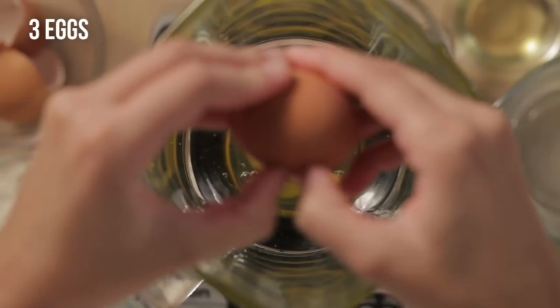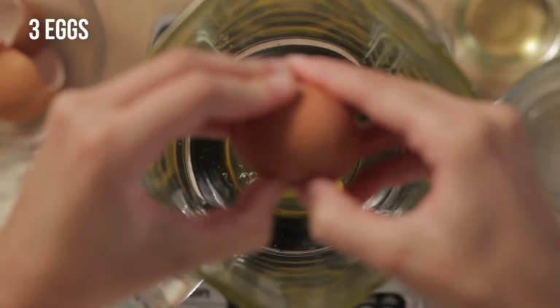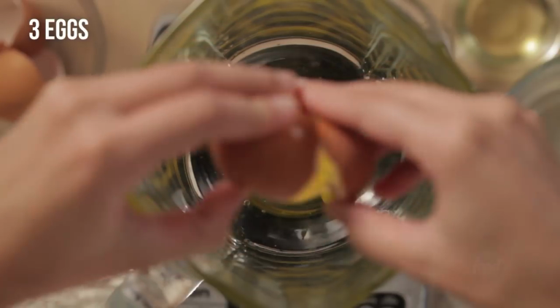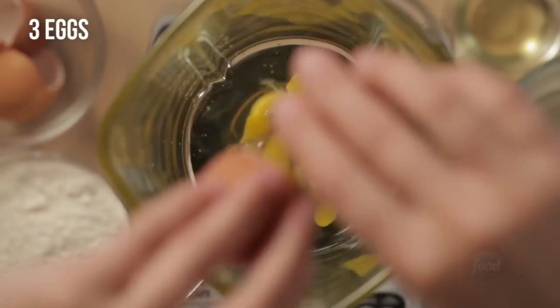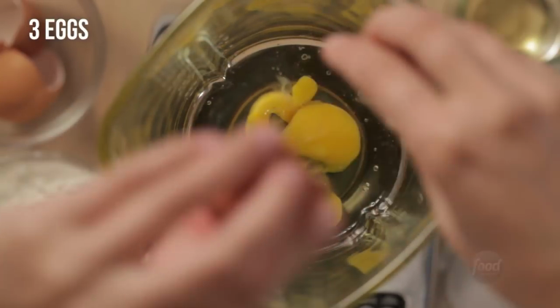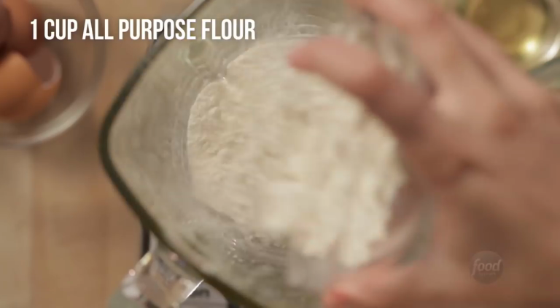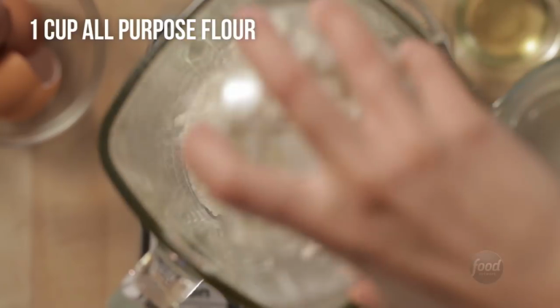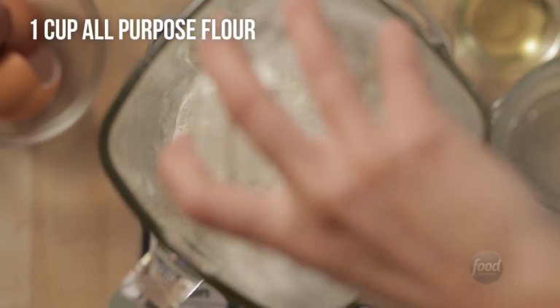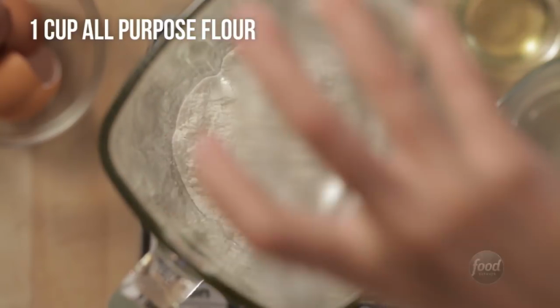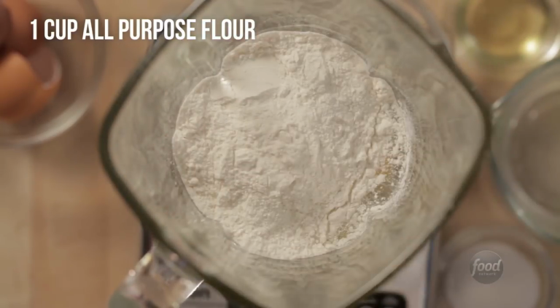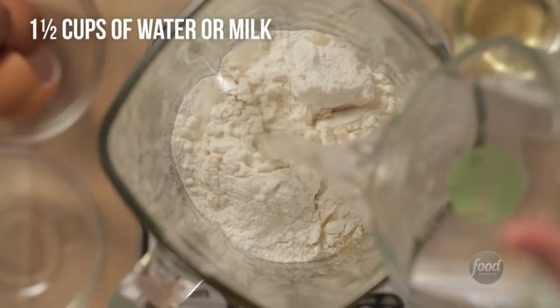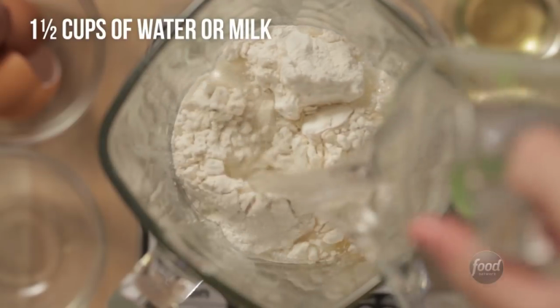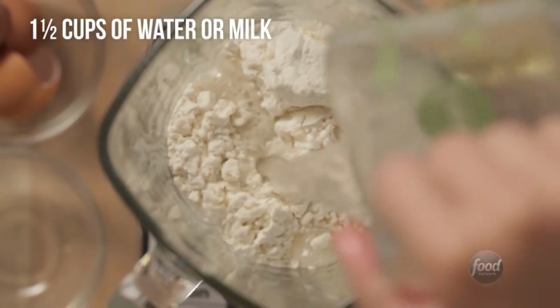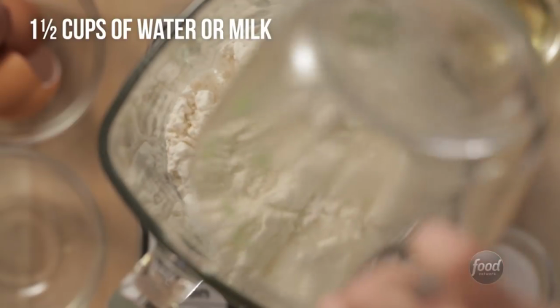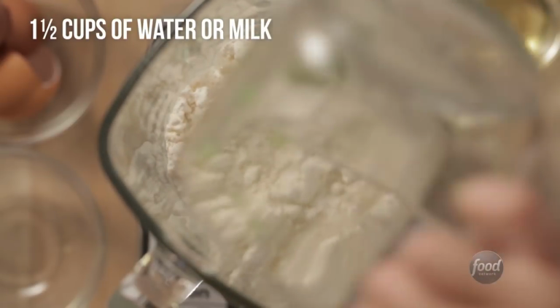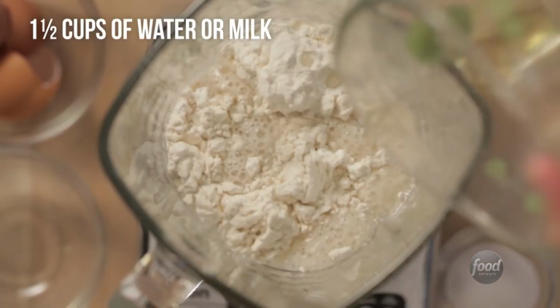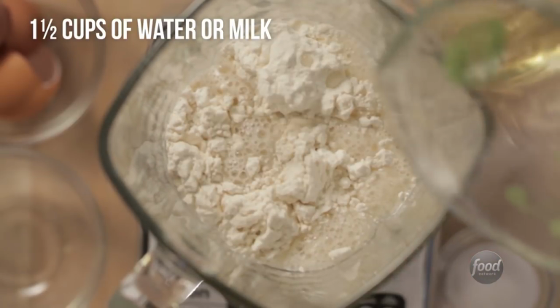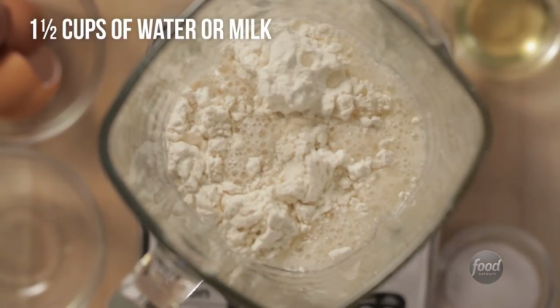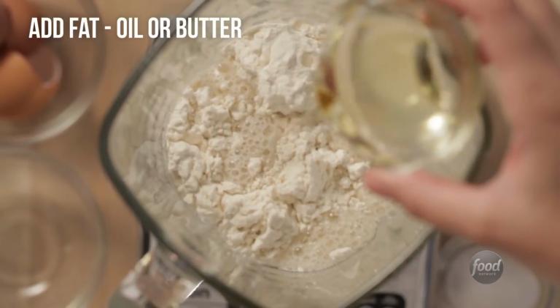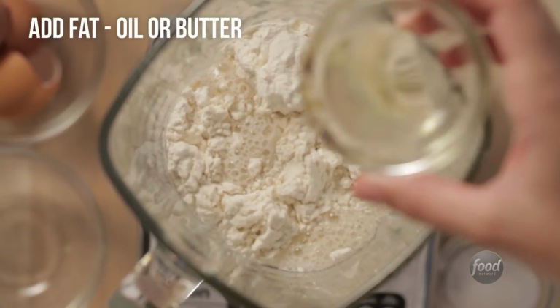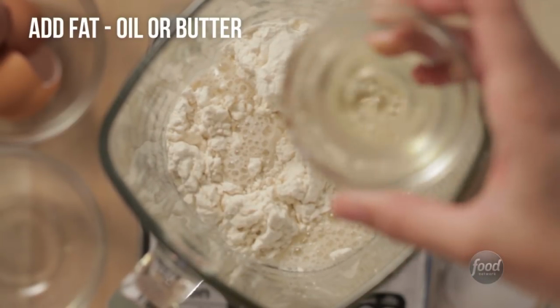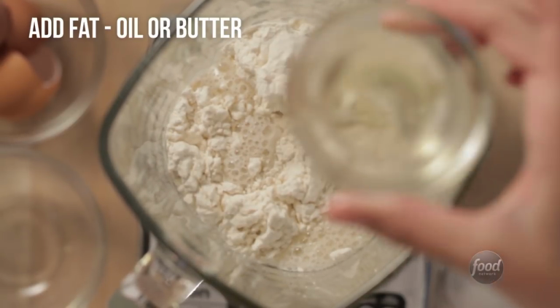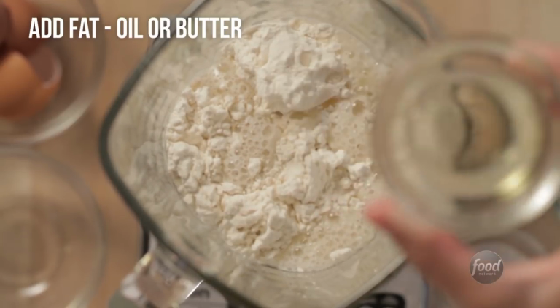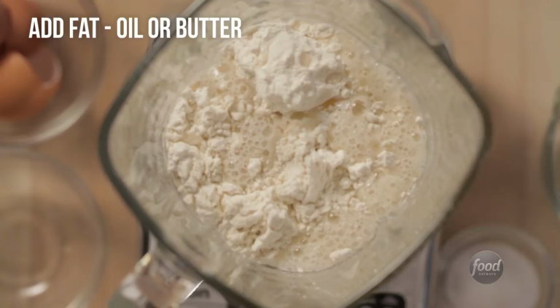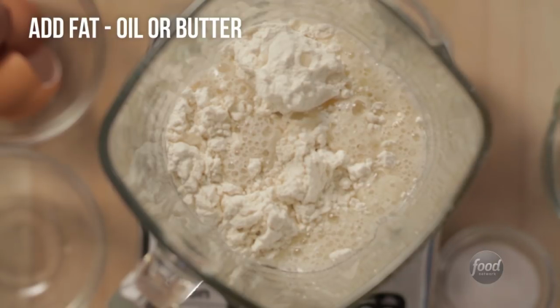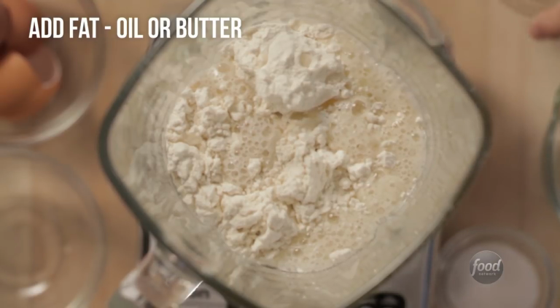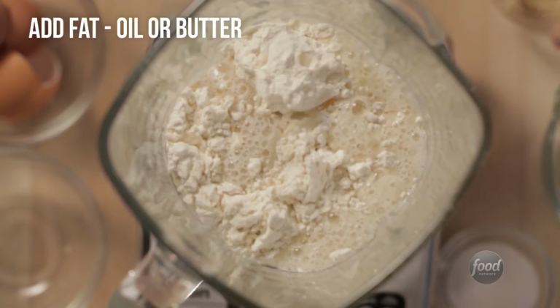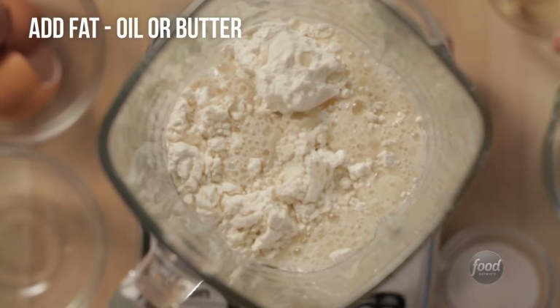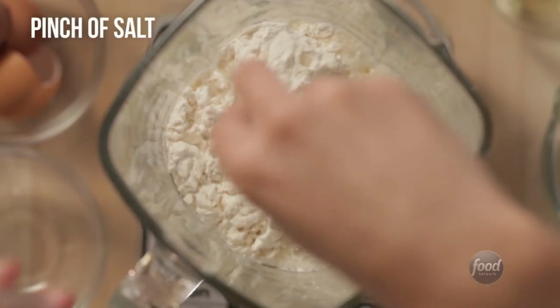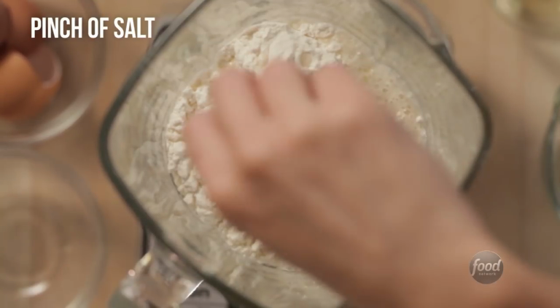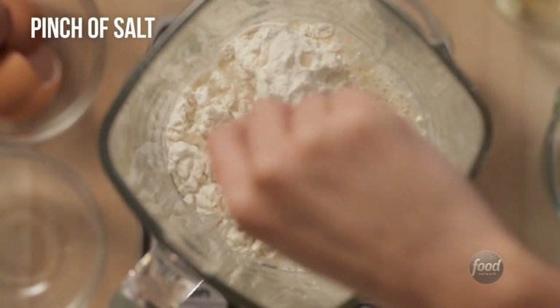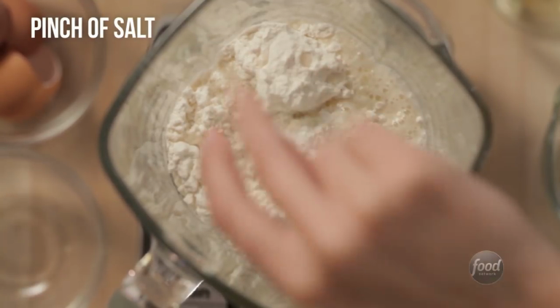What you'll need are three eggs, one cup of all-purpose flour, one and a half cups of water. You could also use milk, and then I'm going to add a little bit of fat. I'm using oil — you could also use some melted butter. And last is just a pinch of salt.